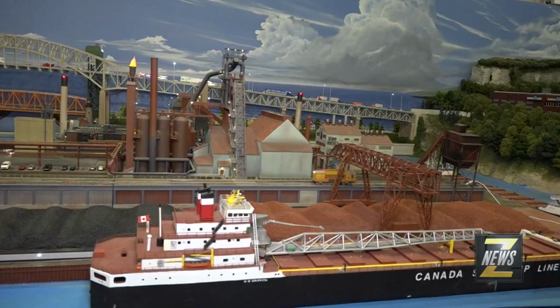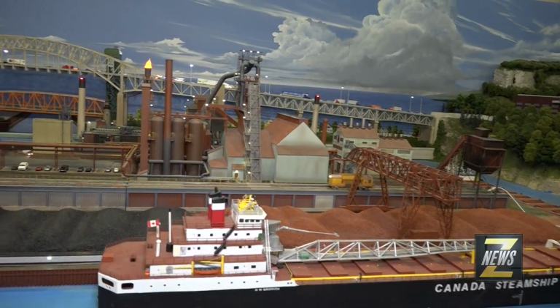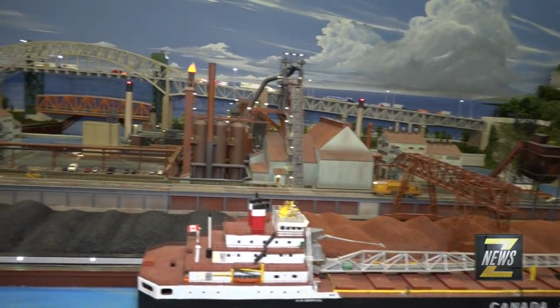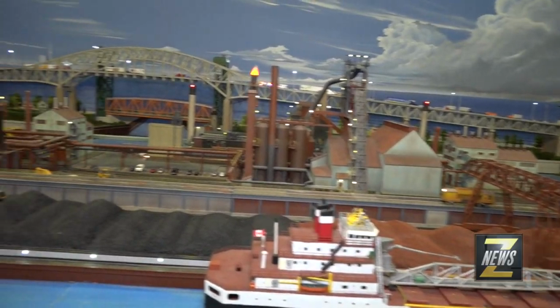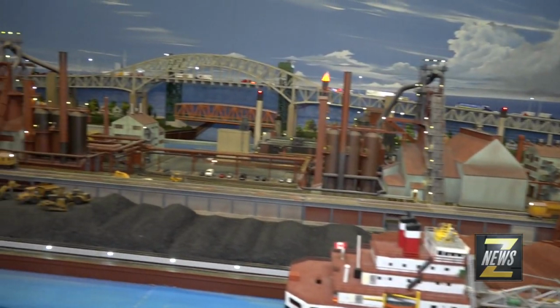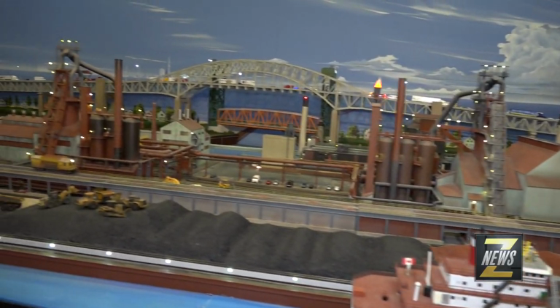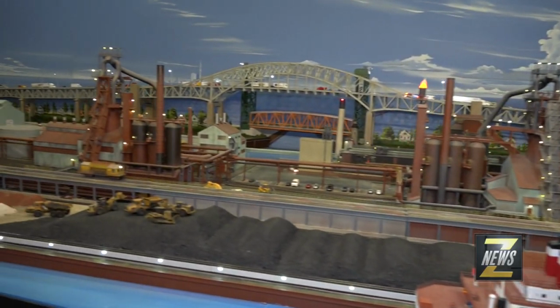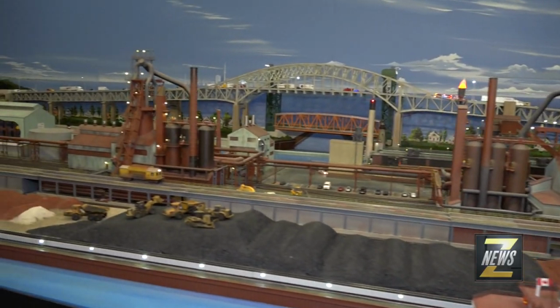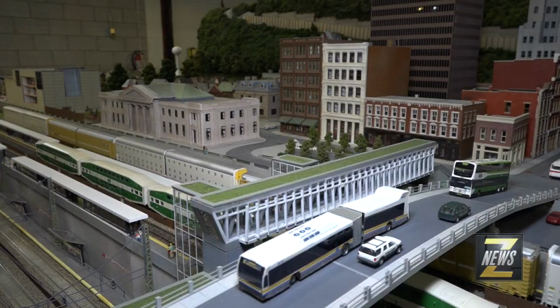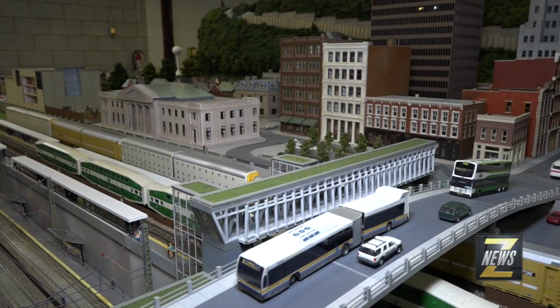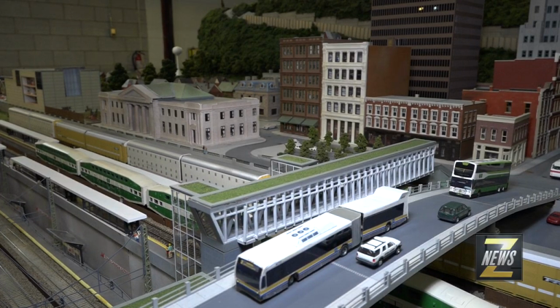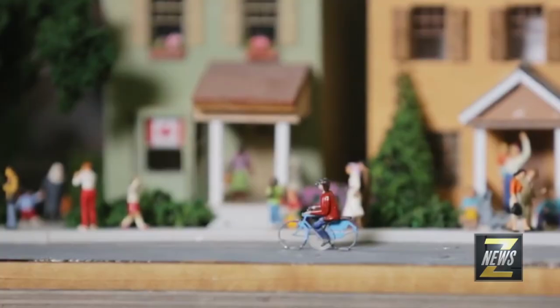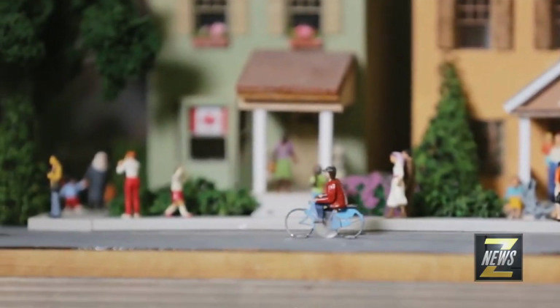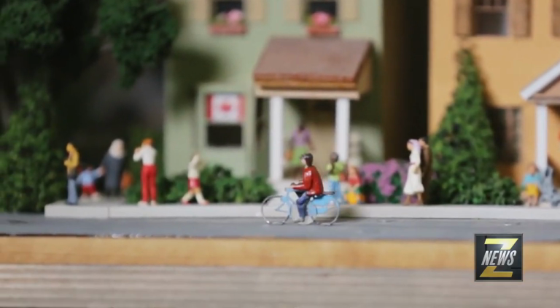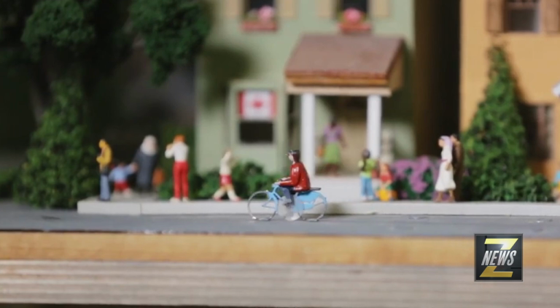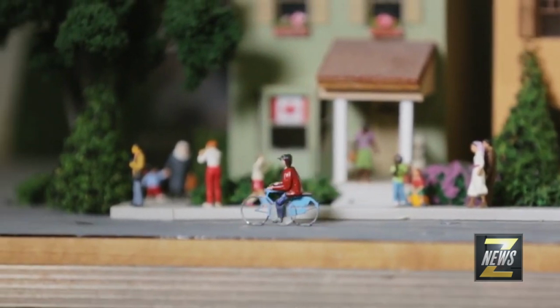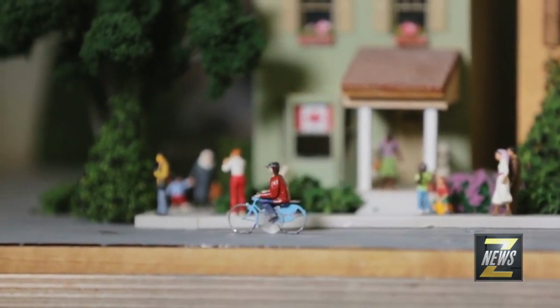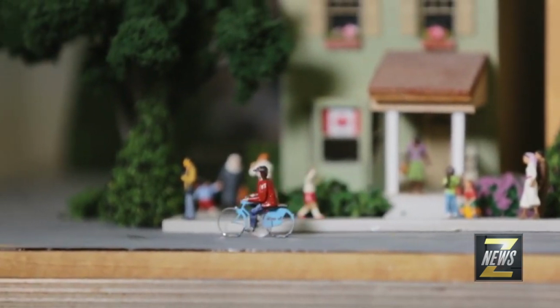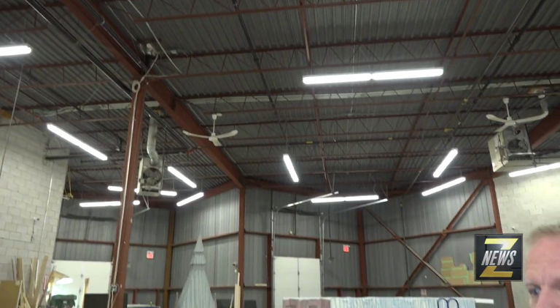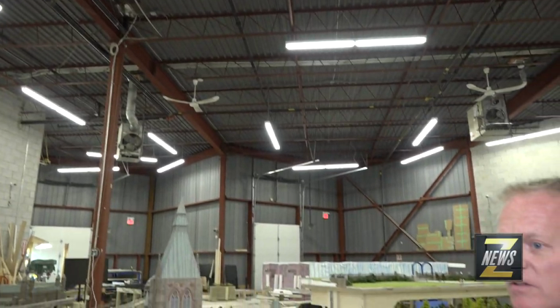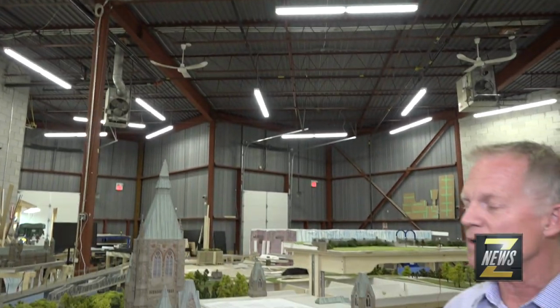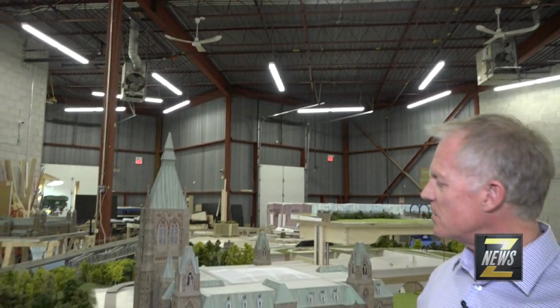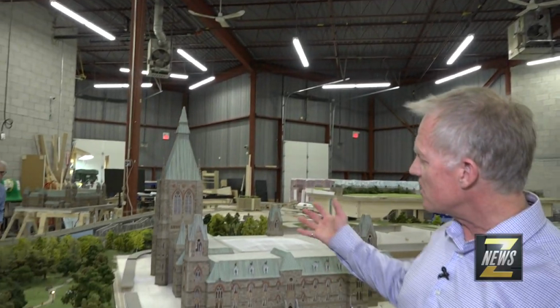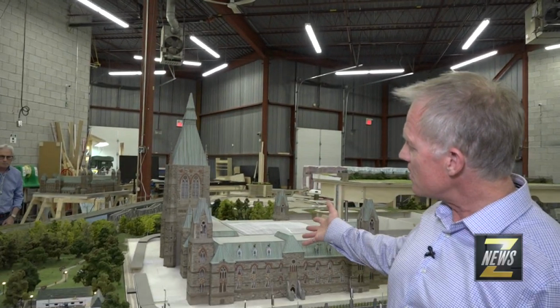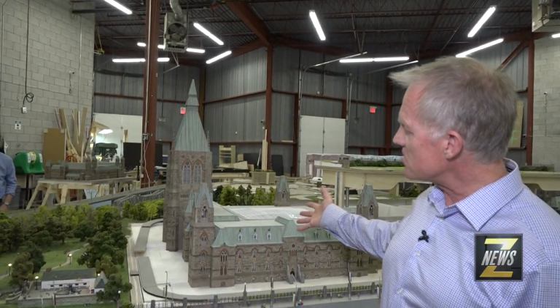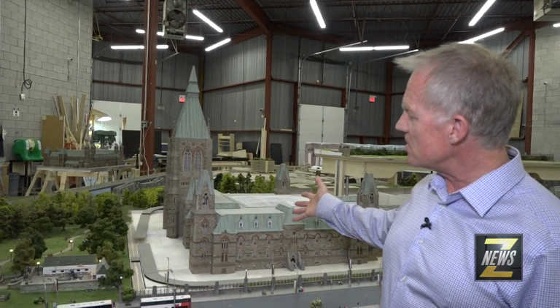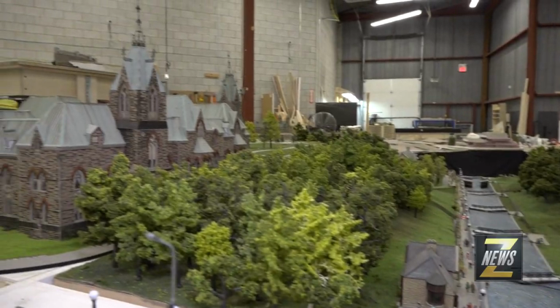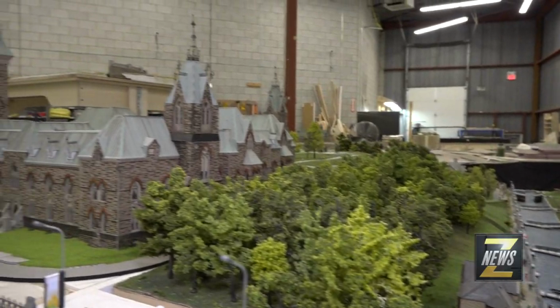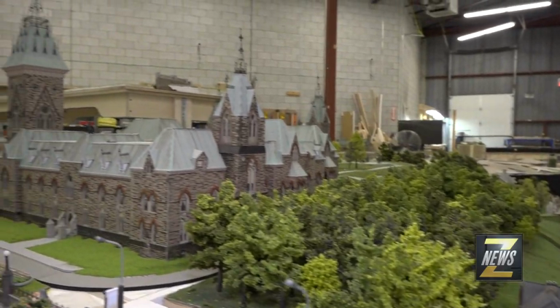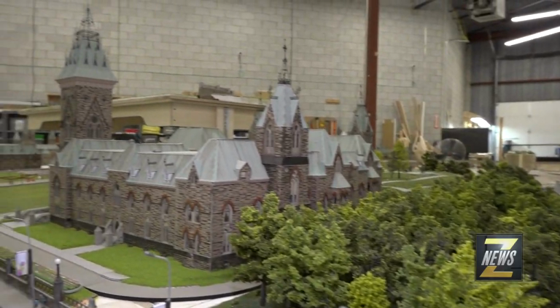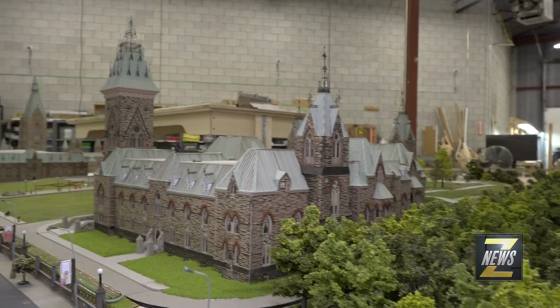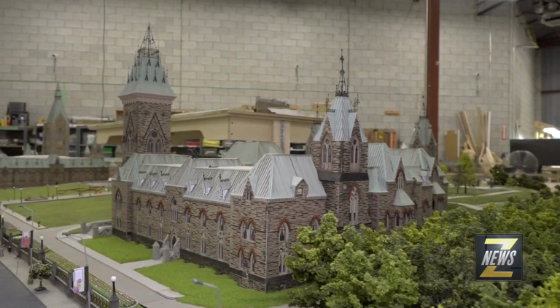This is the Dofasco steel mill in downtown Hamilton. Here we are now in our second warehouse. We're working on our Ottawa destination — here you can see the west block of the Parliament buildings.